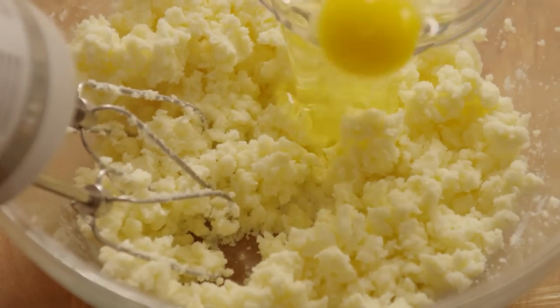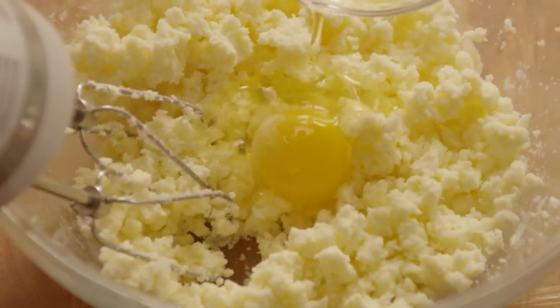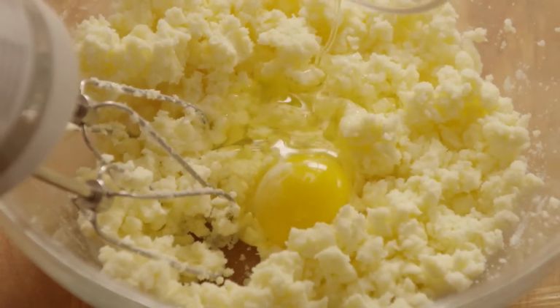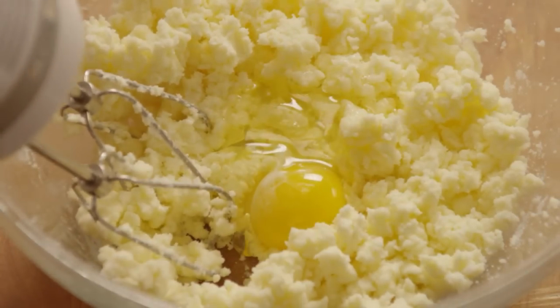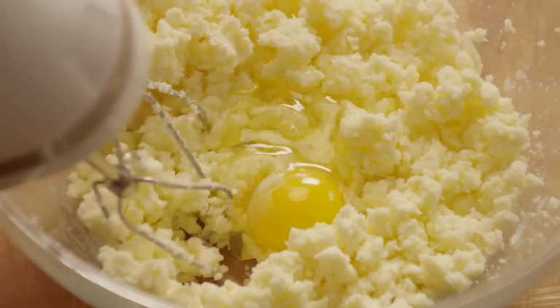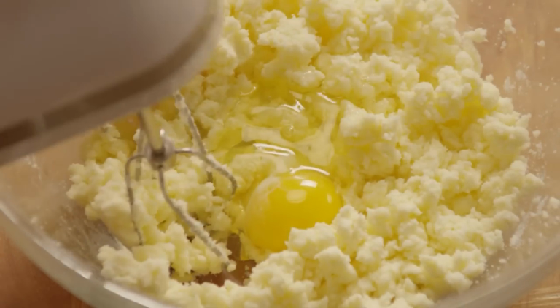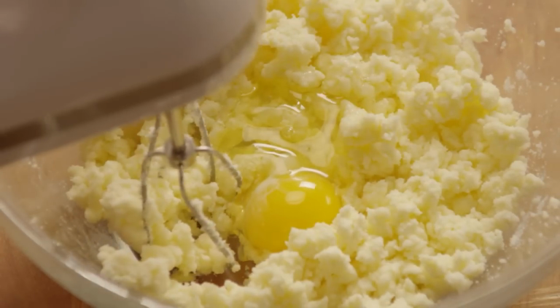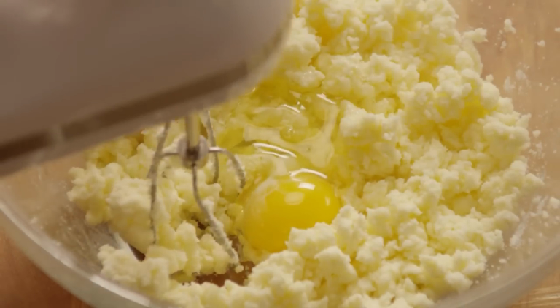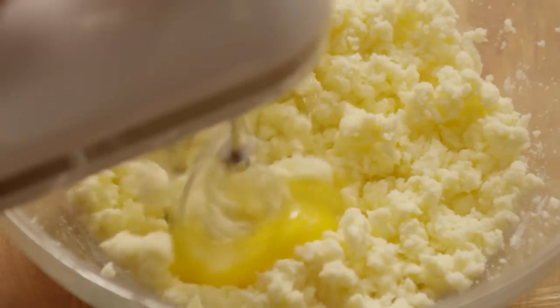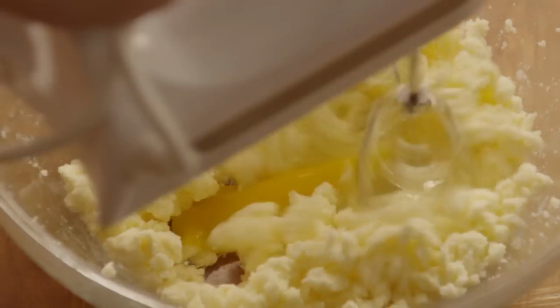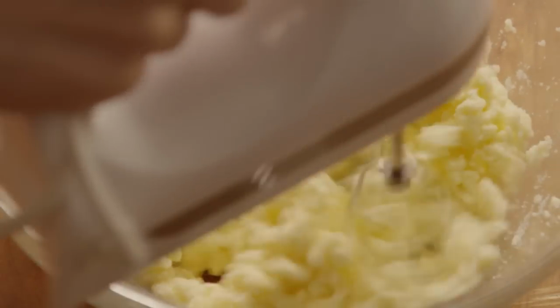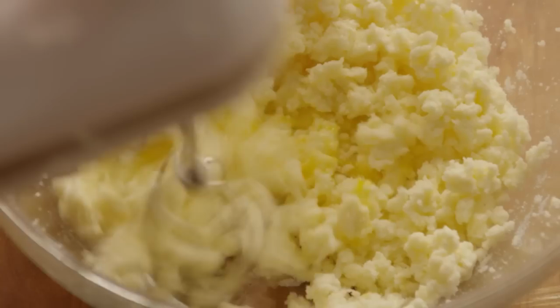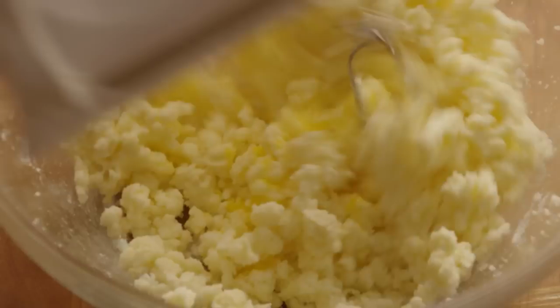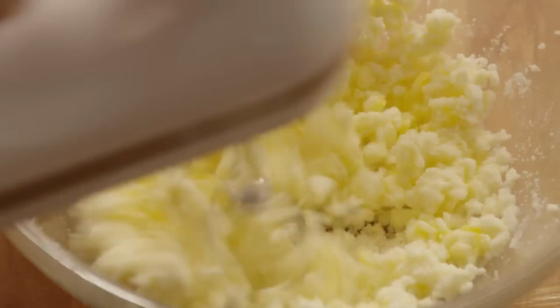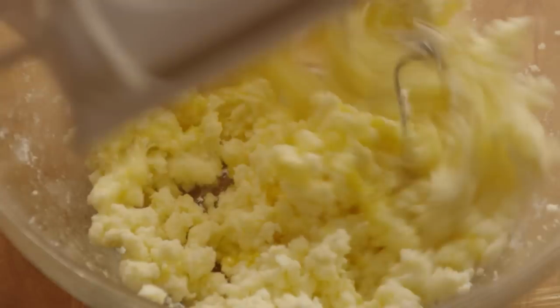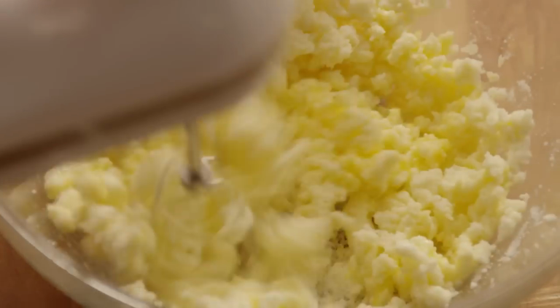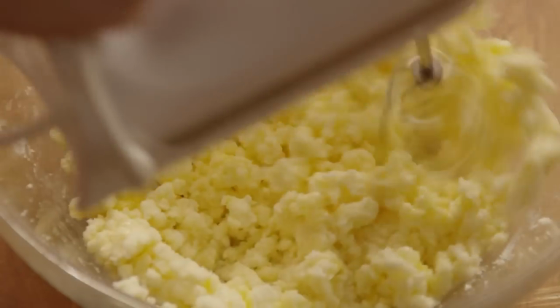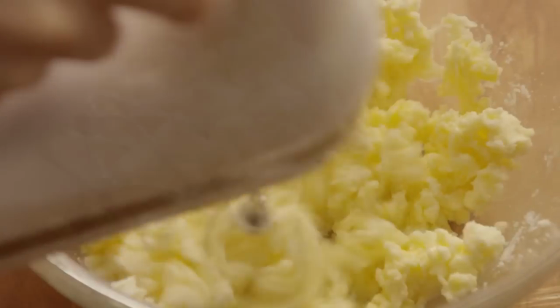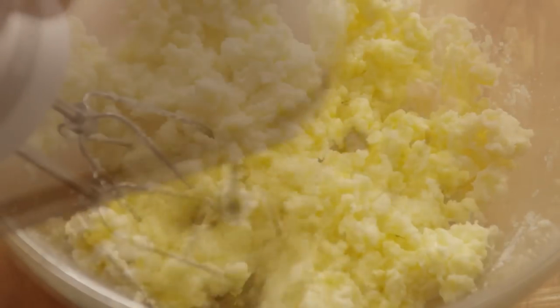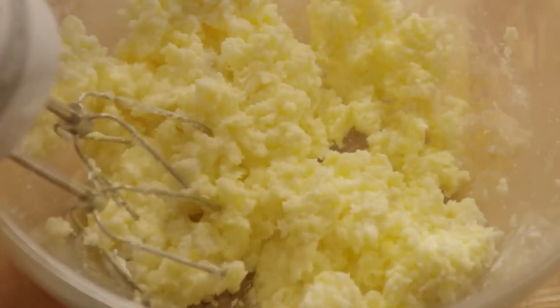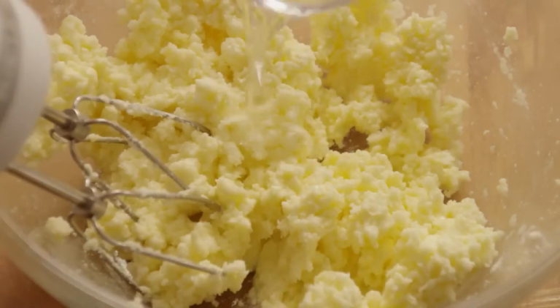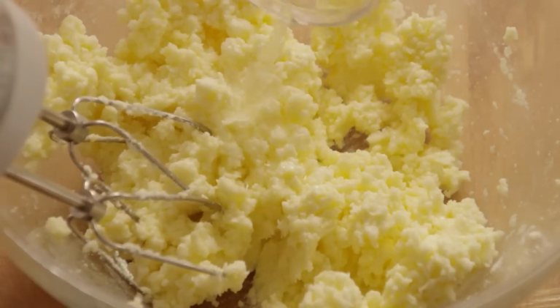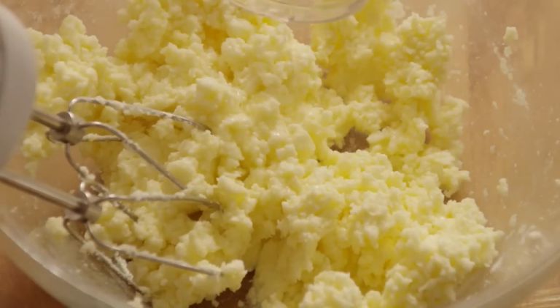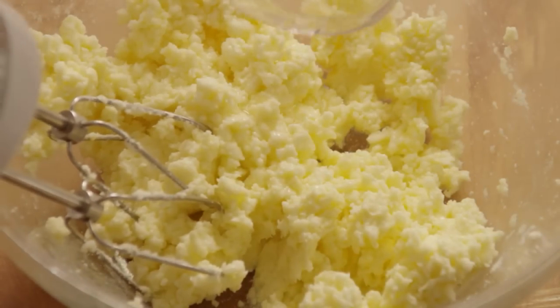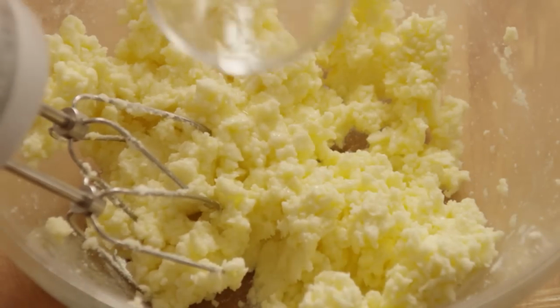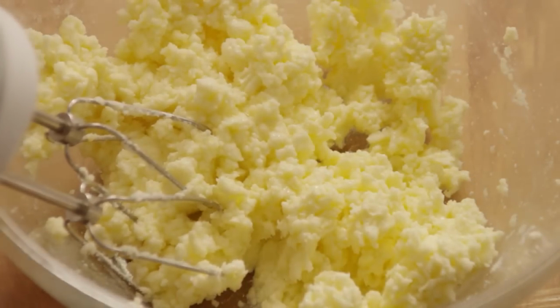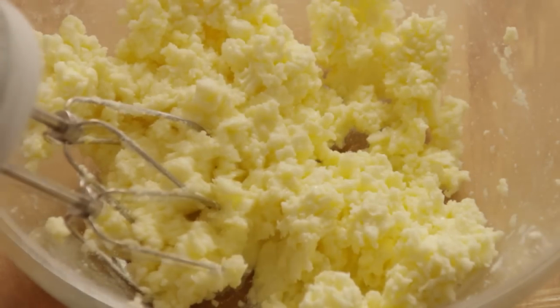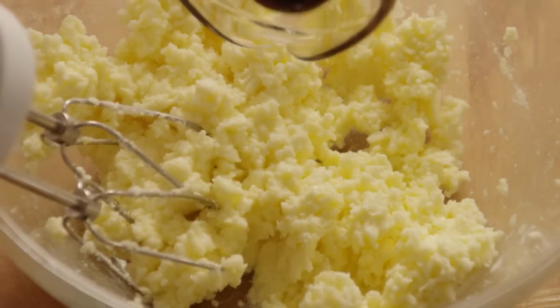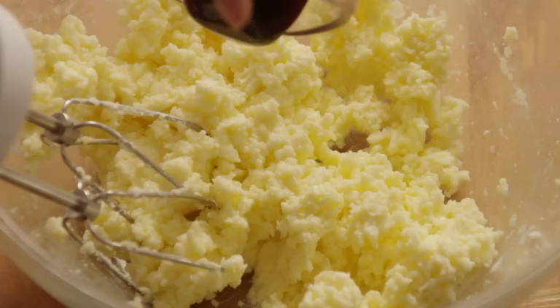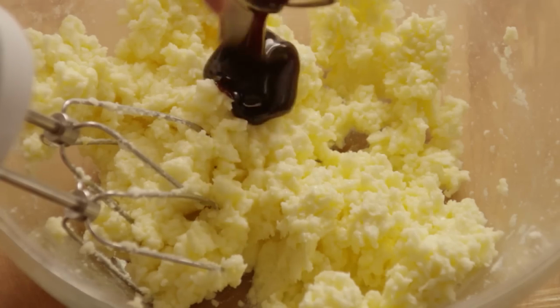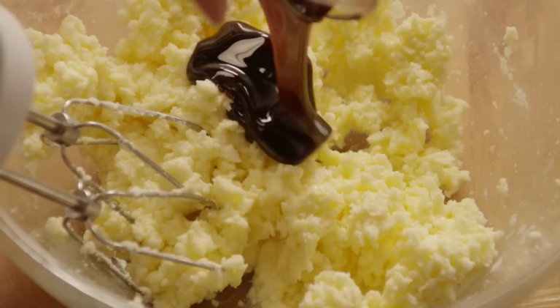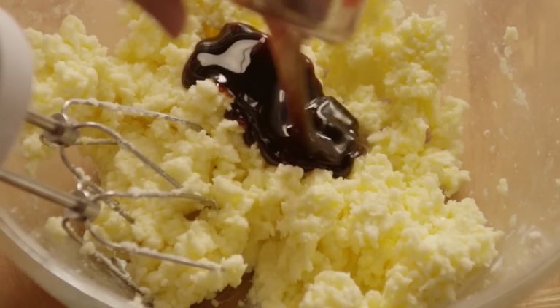Then beat in an egg, one tablespoon of water, and a quarter cup of molasses.